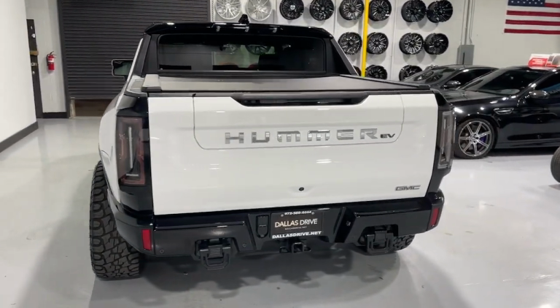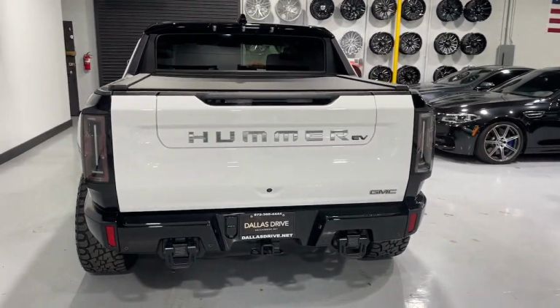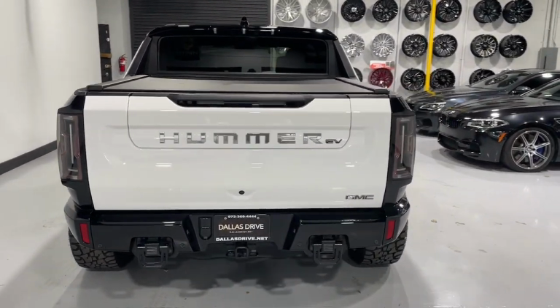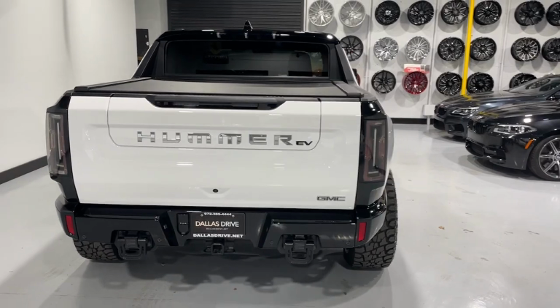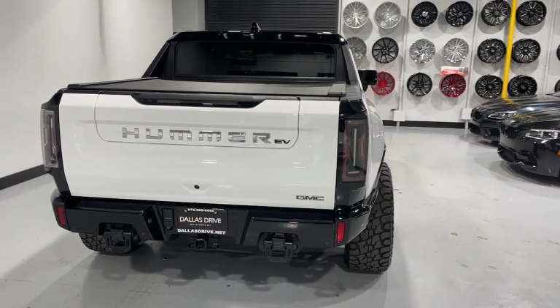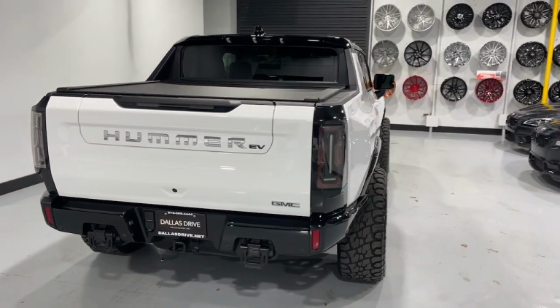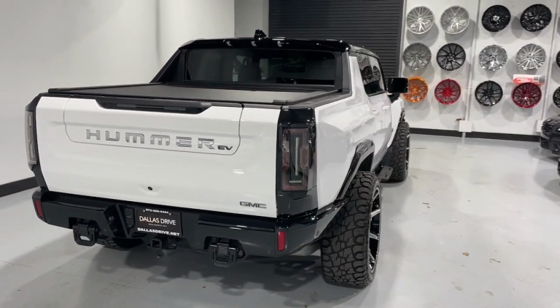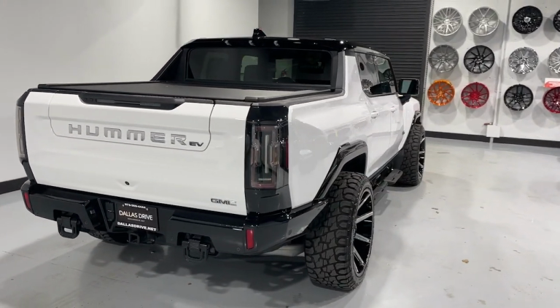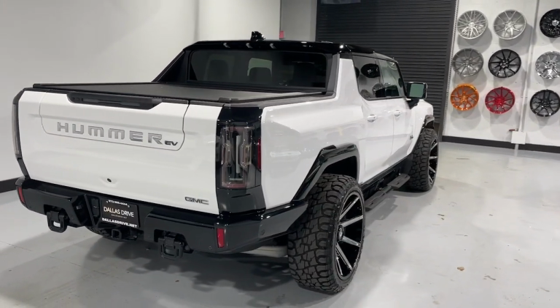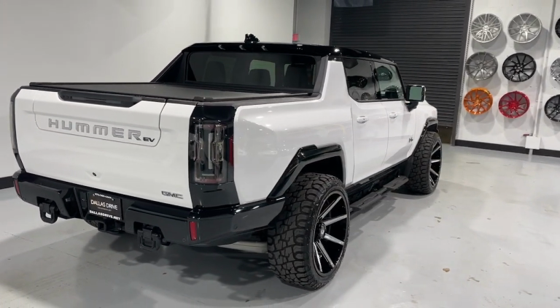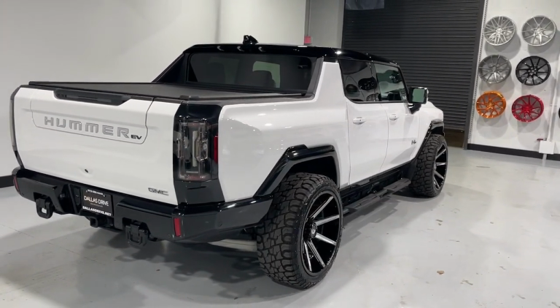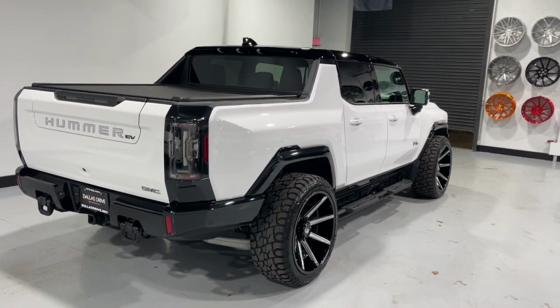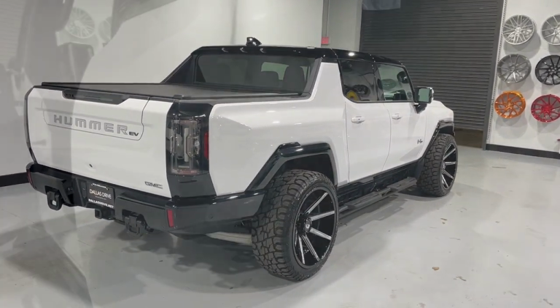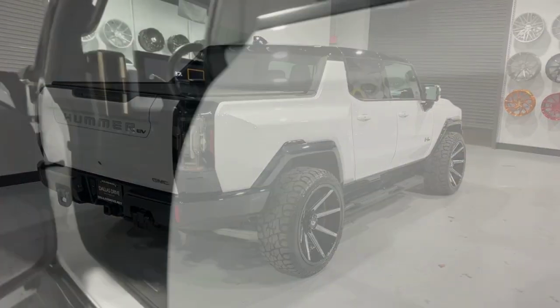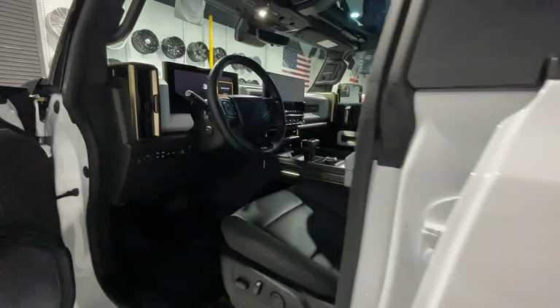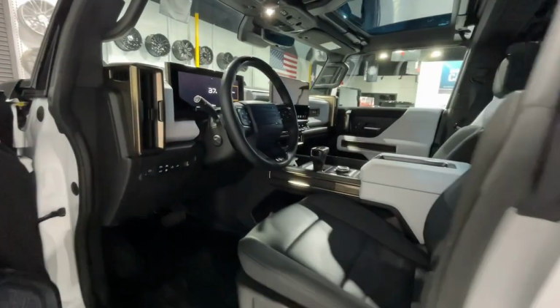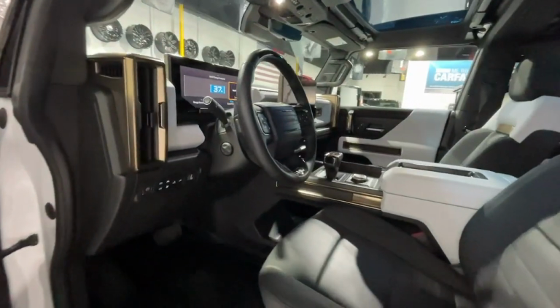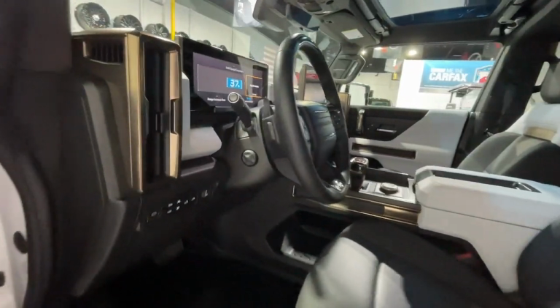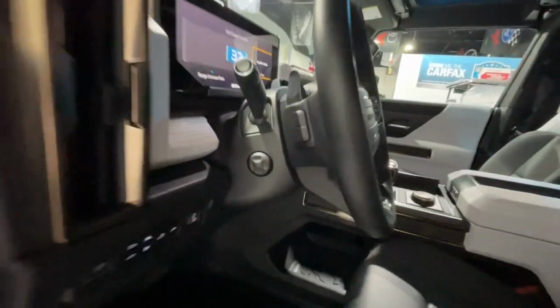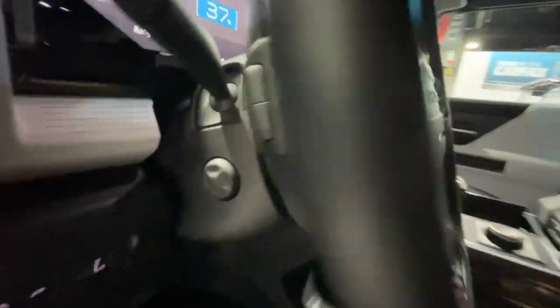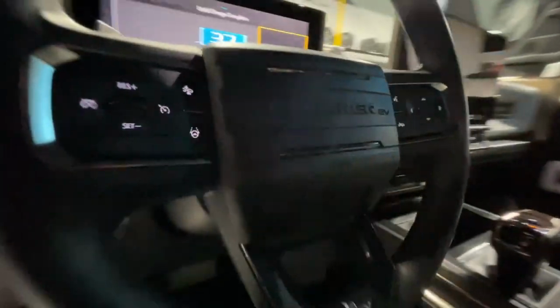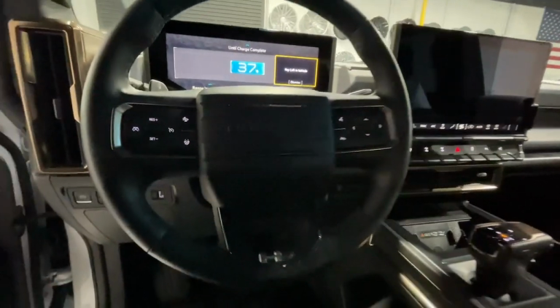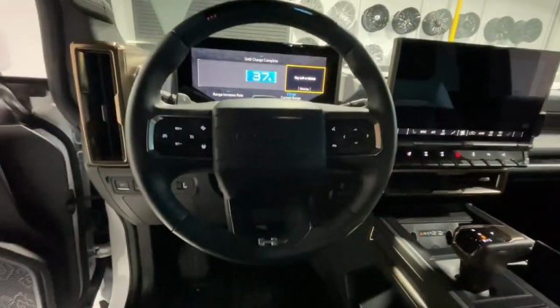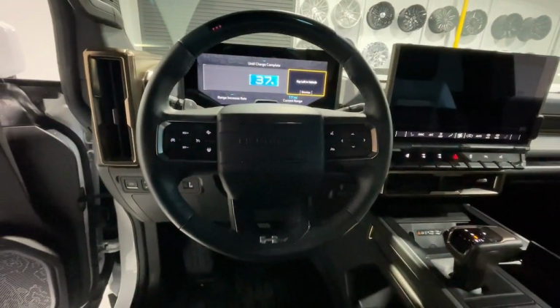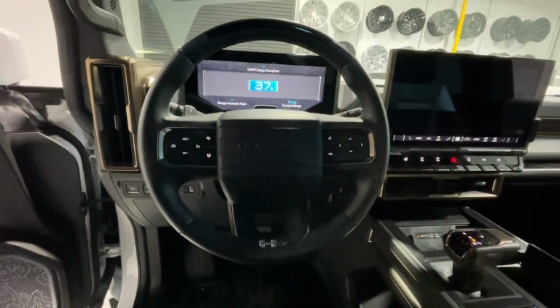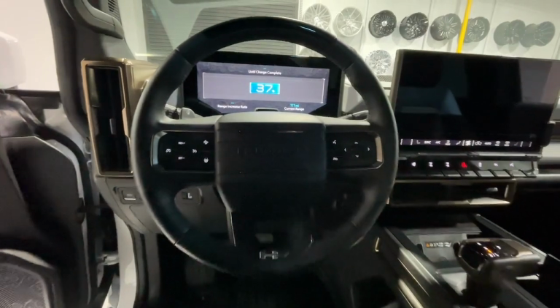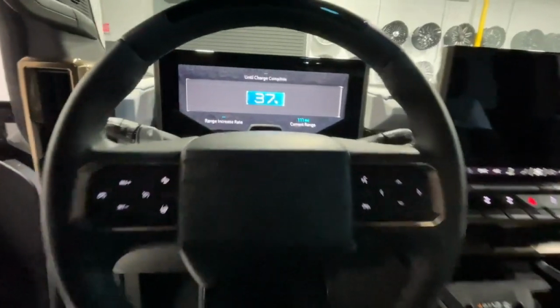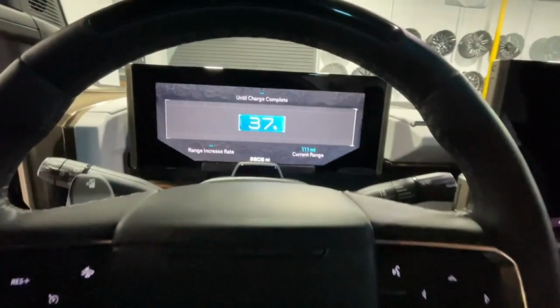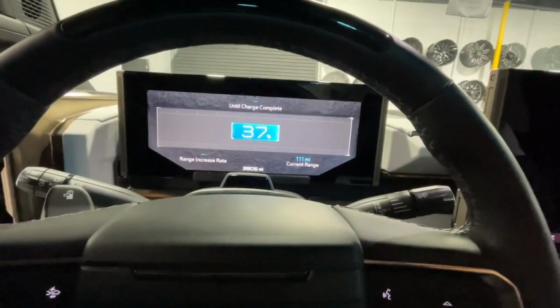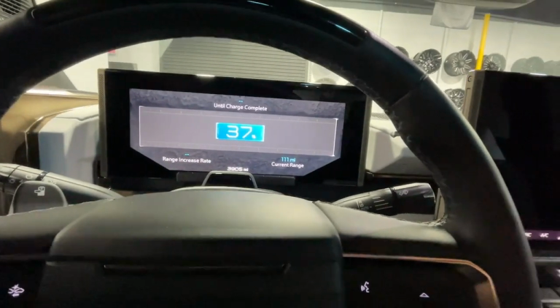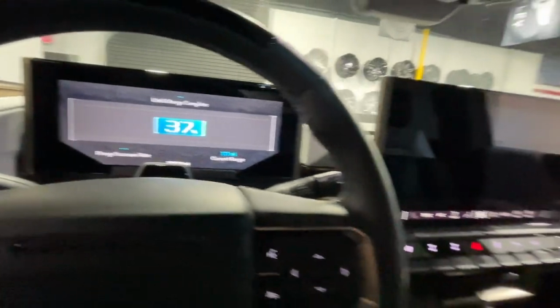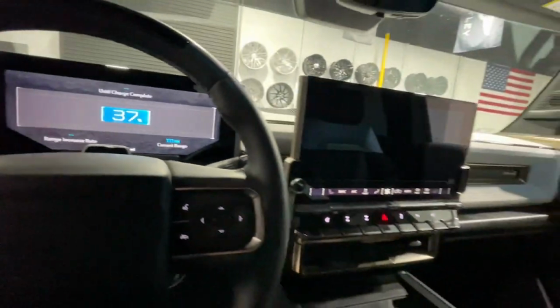Heated steering wheel, heated and/or cooled front seats, Apple CarPlay and/or Android Auto, navigation system, heated driver seat, keyless entry, premium sound system, heated rear seat, power passenger seat, heated mirrors.